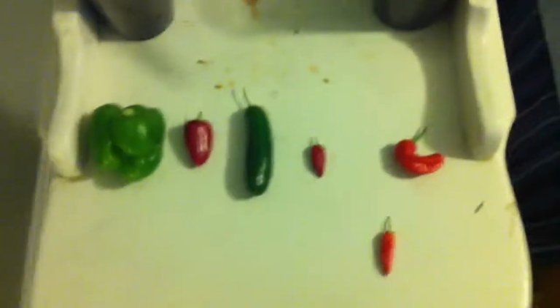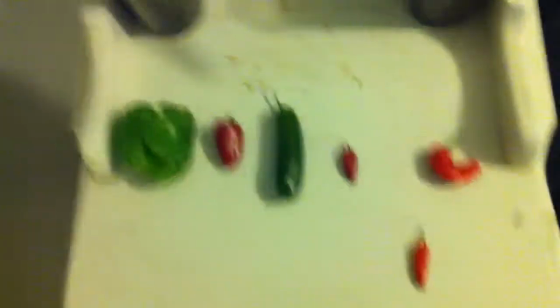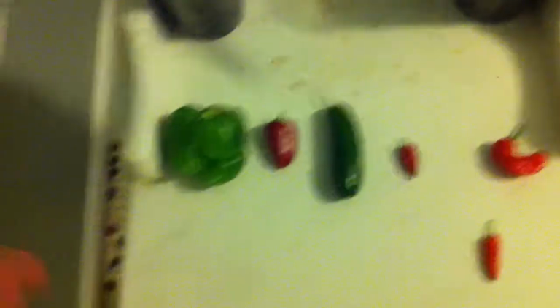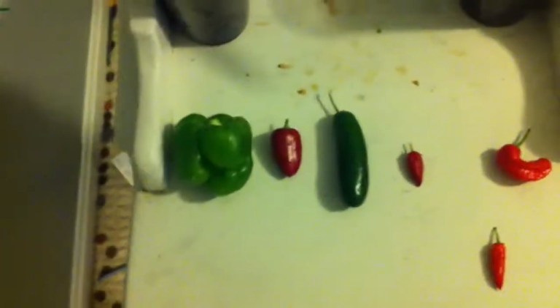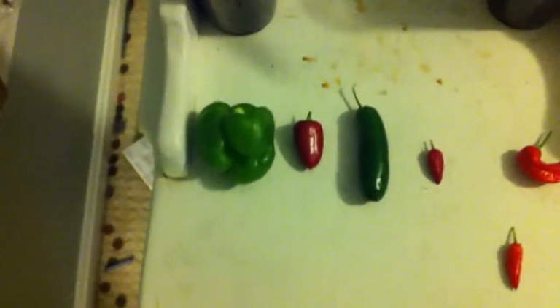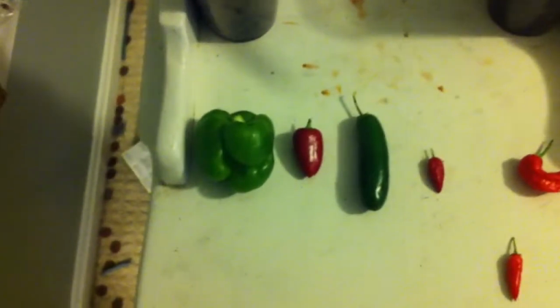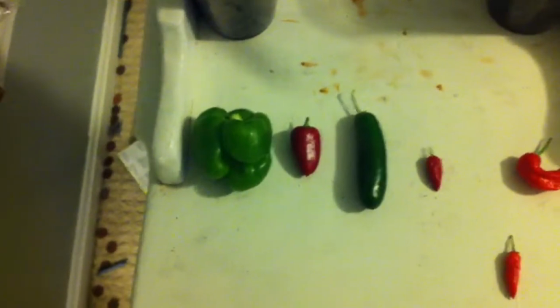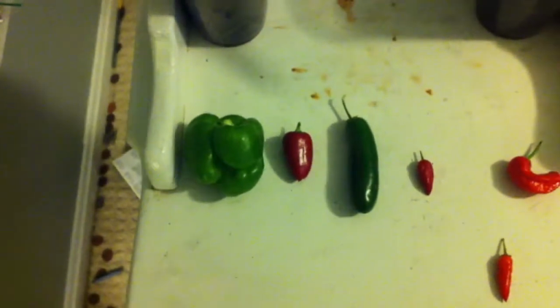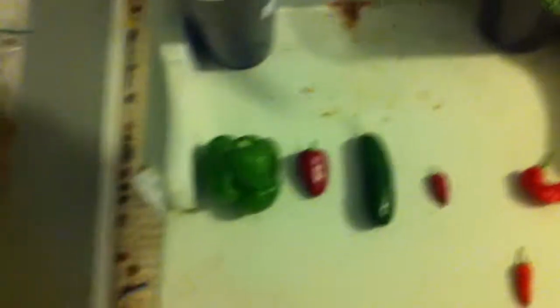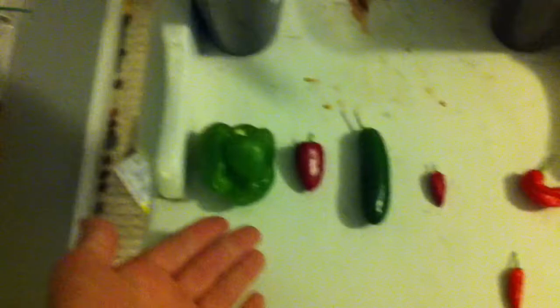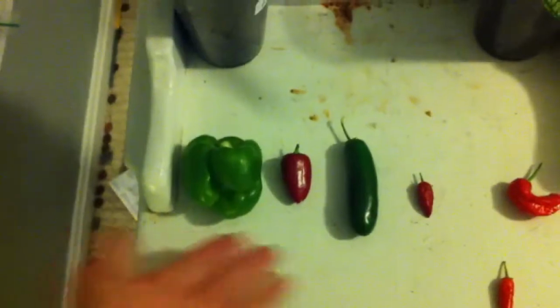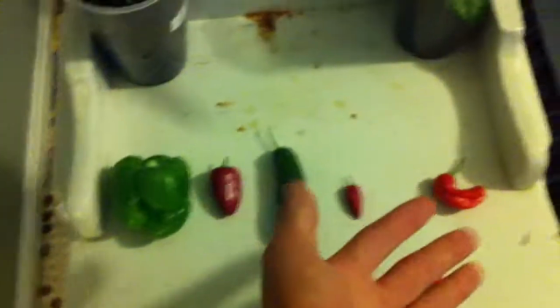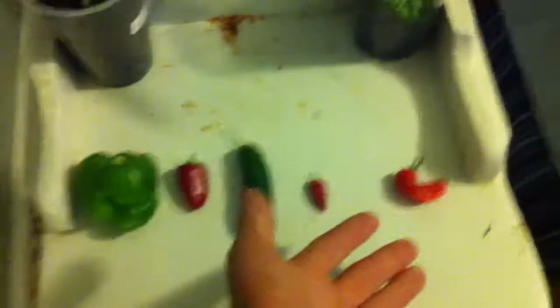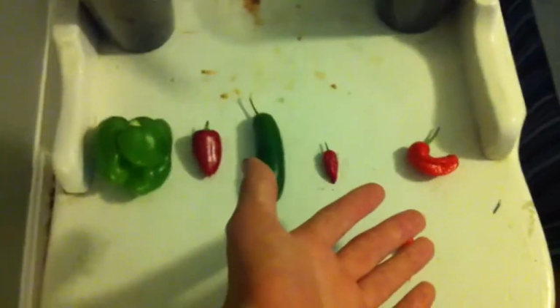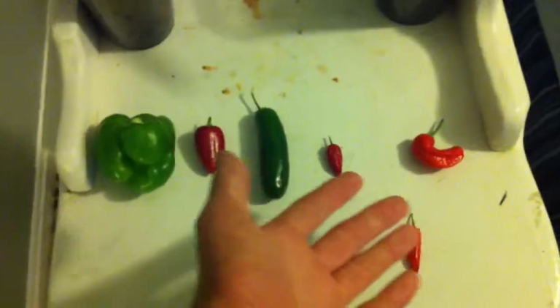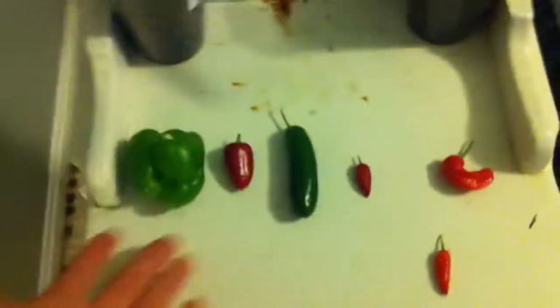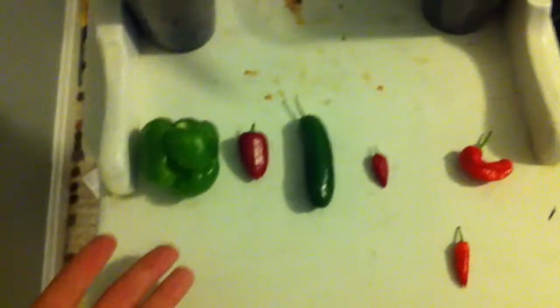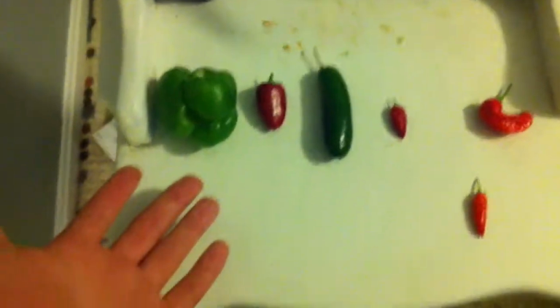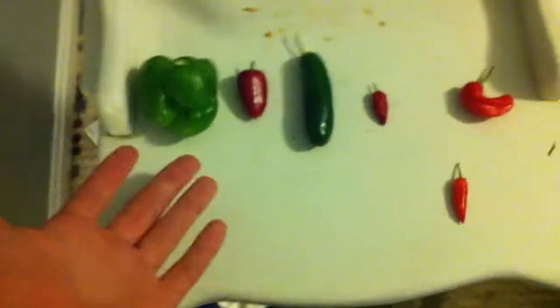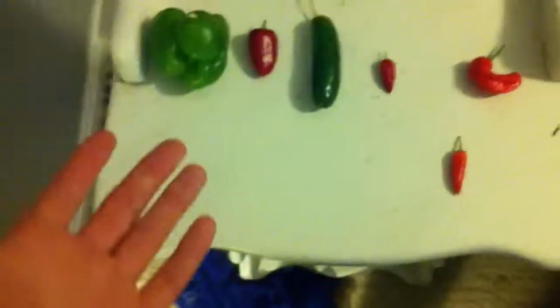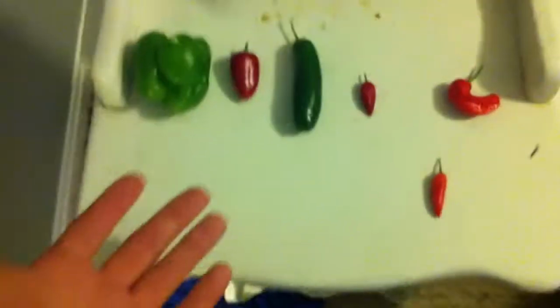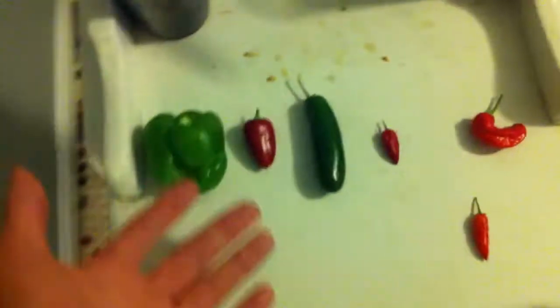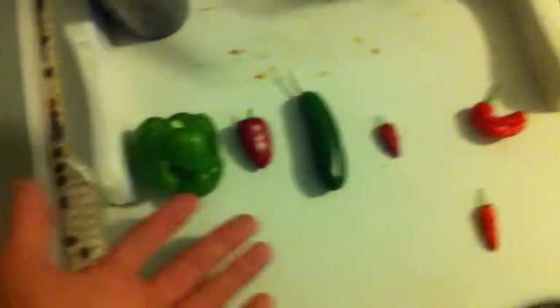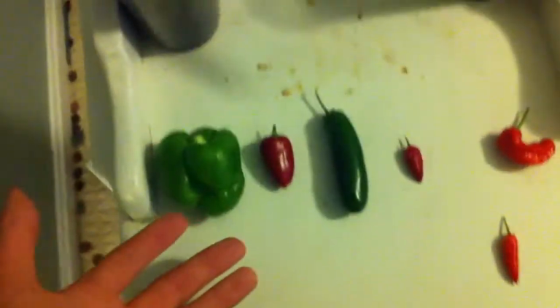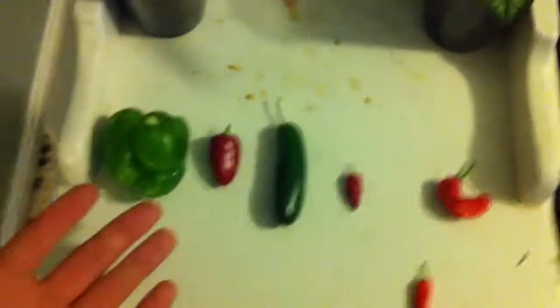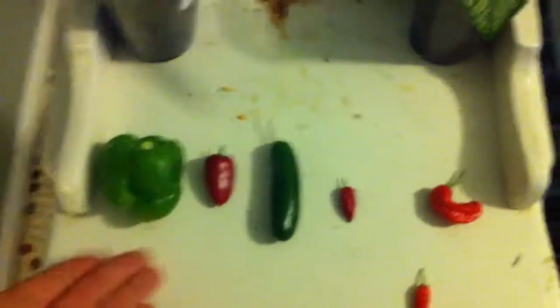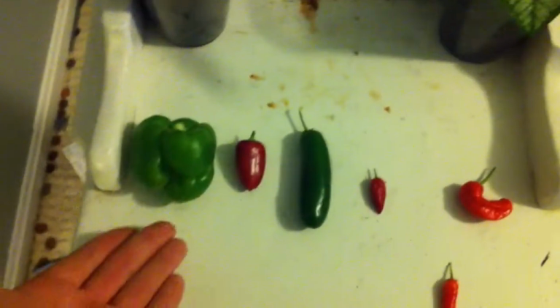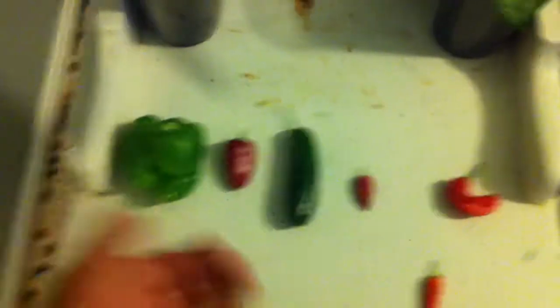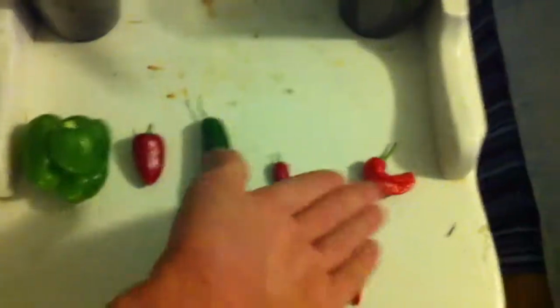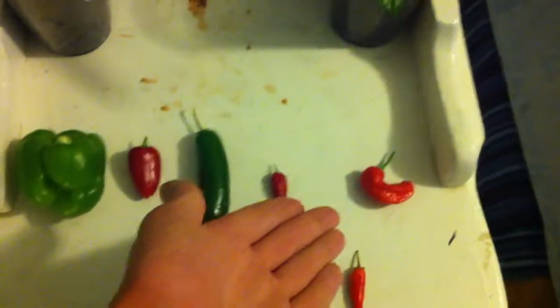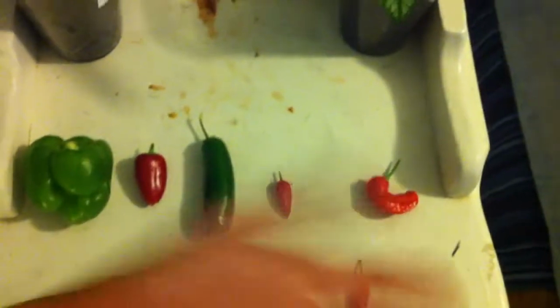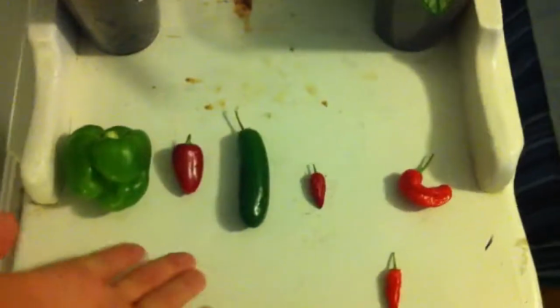Hey y'all, I was in my garden today and I noticed some similarities between my non-spicy peppers and my really spicy peppers. So if you've lost a tag to your pepper plants and don't know if it's spicy or not — like if it's salad worthy or chili worthy — you can tell.